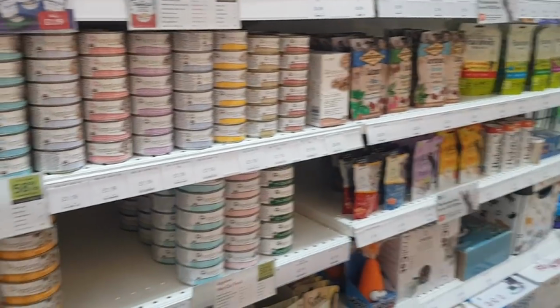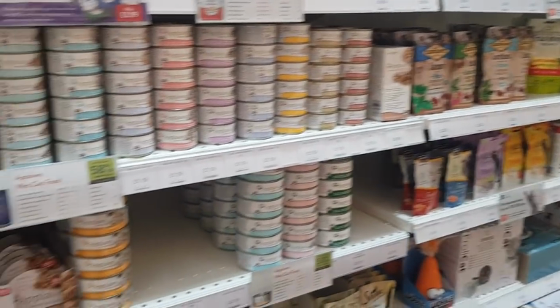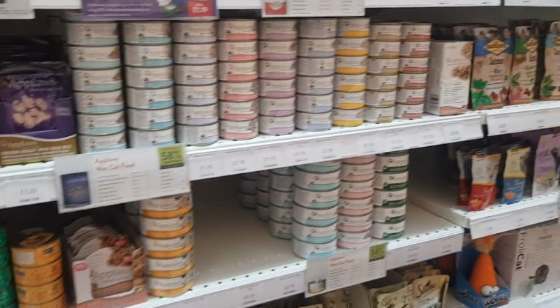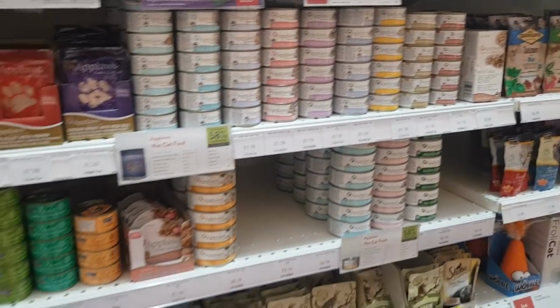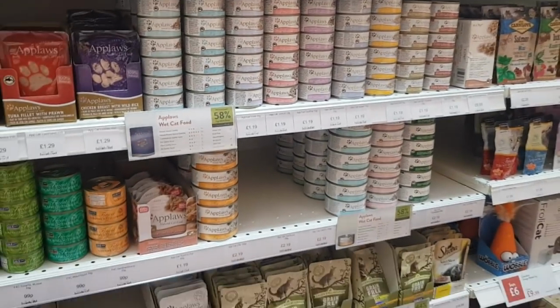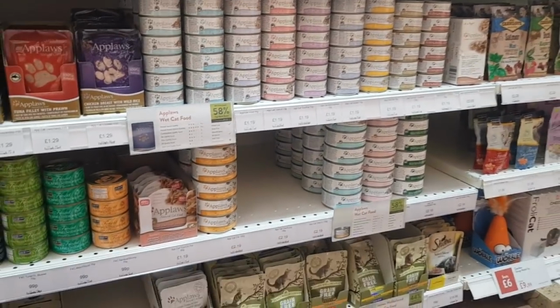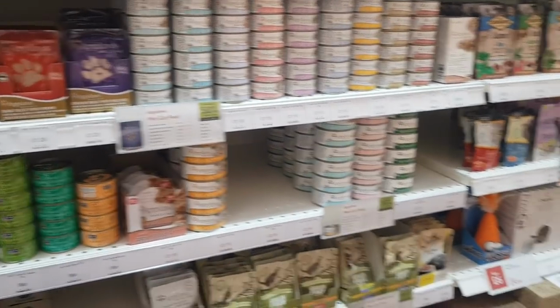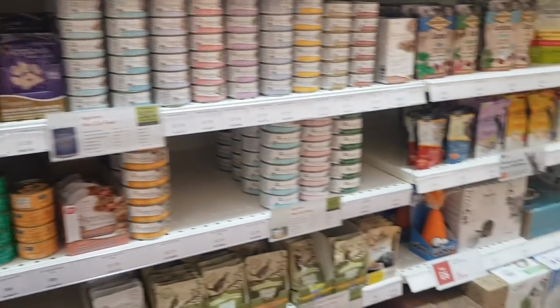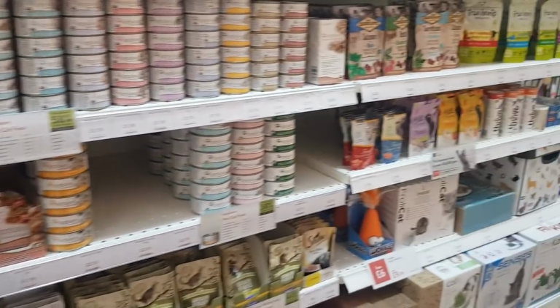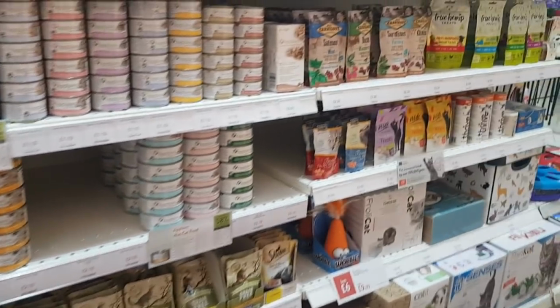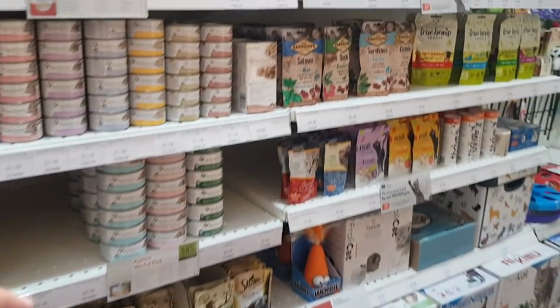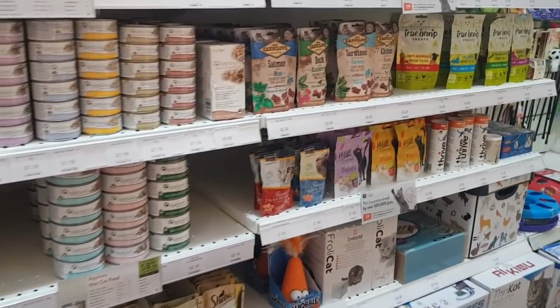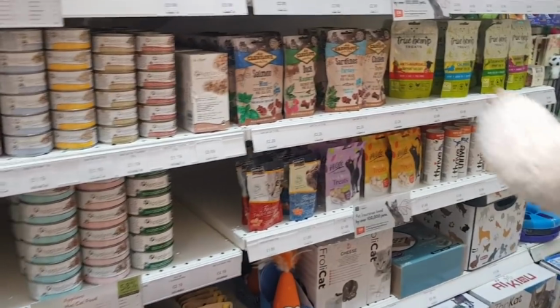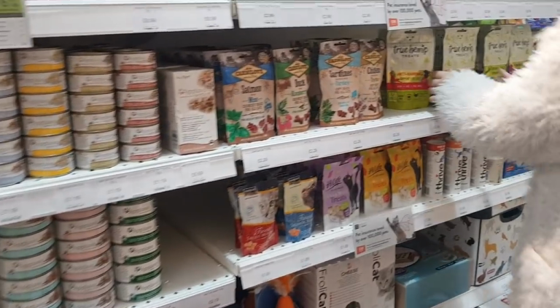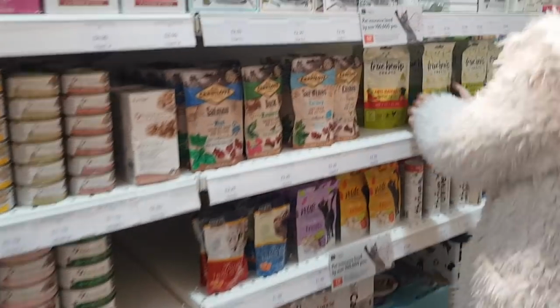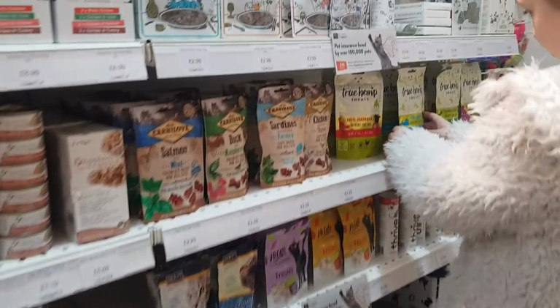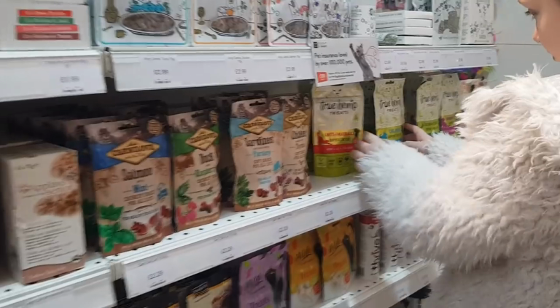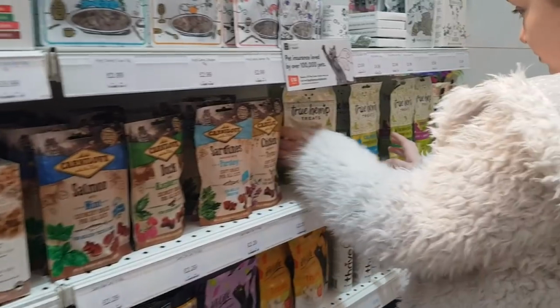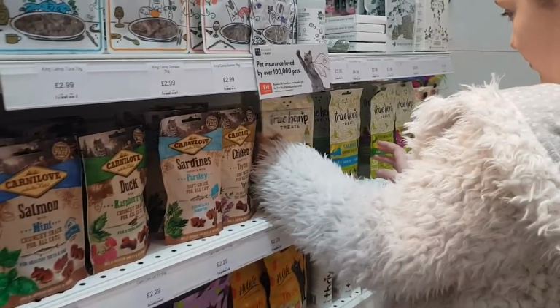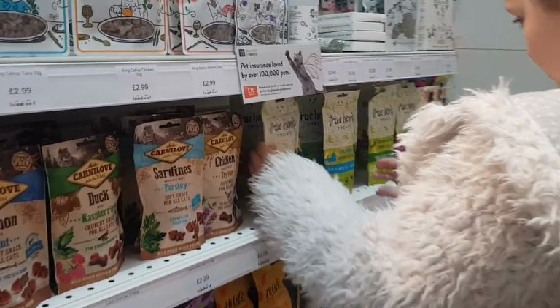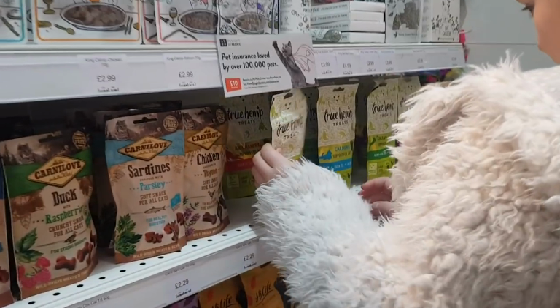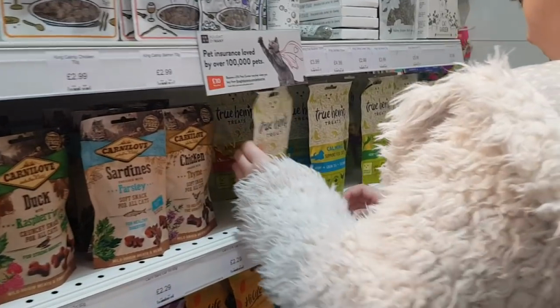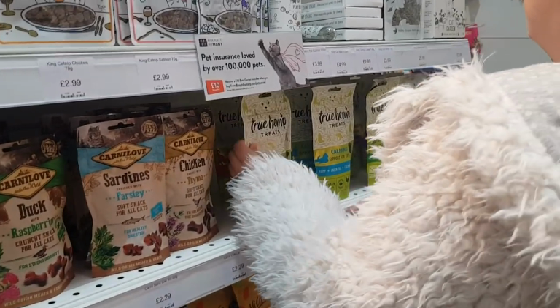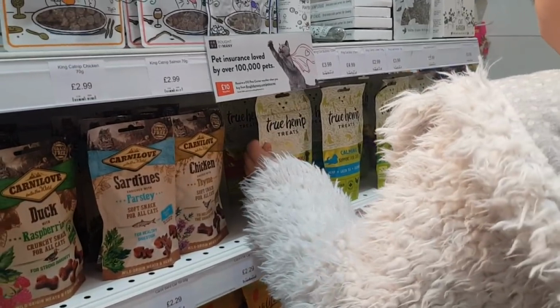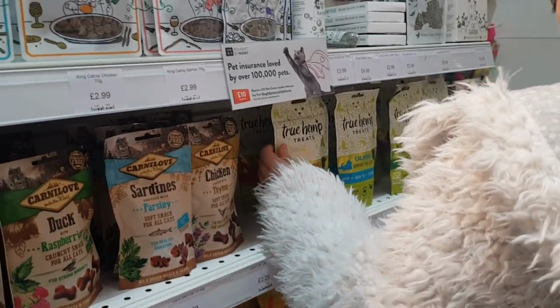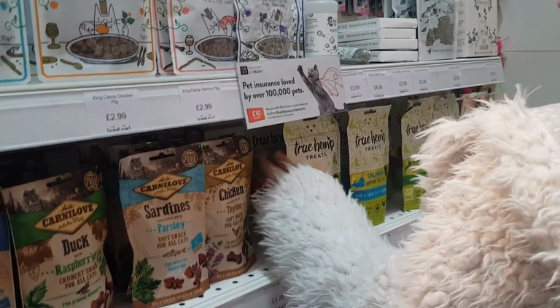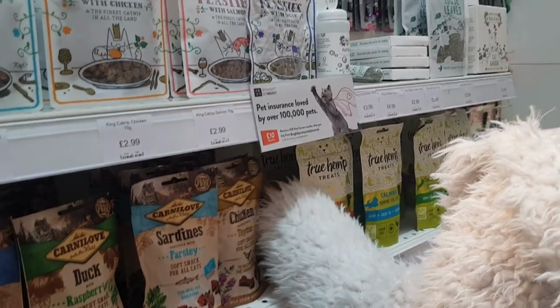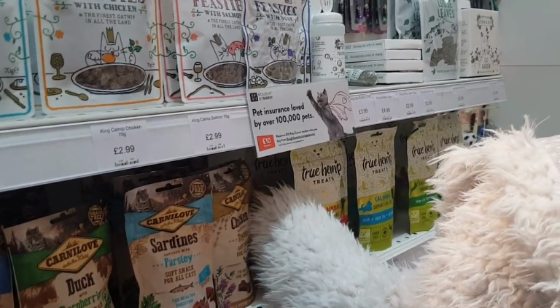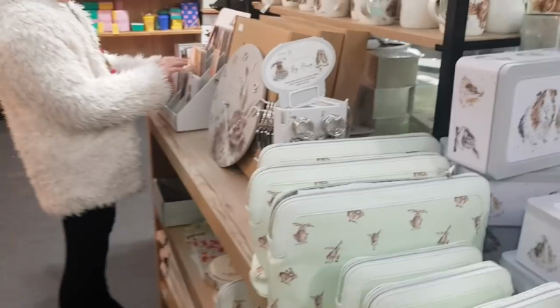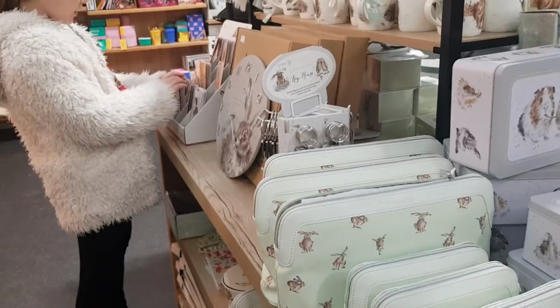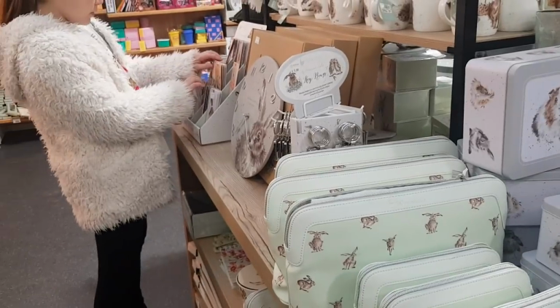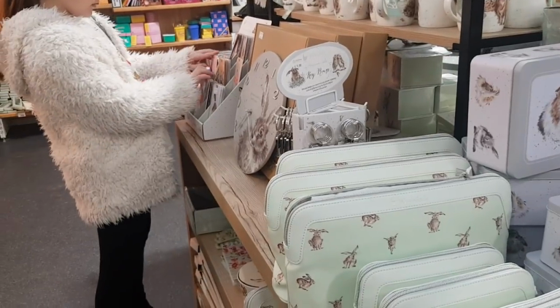It is very tidy in here, very well kept. We've come out of the pet shop now.